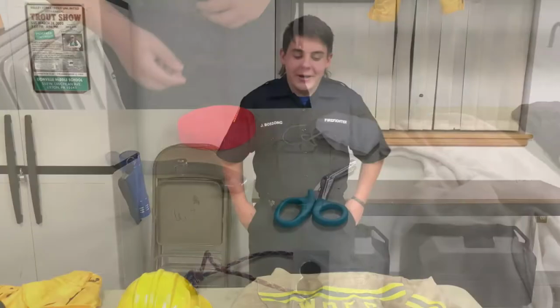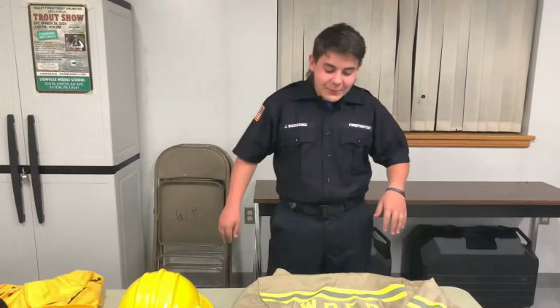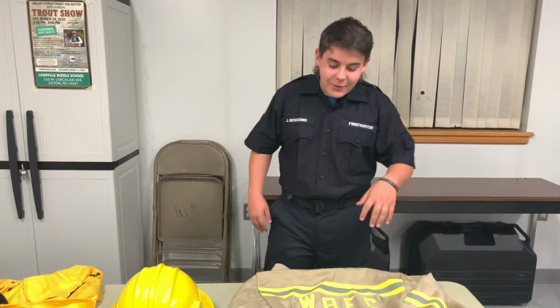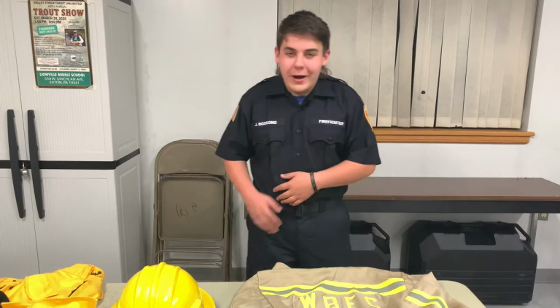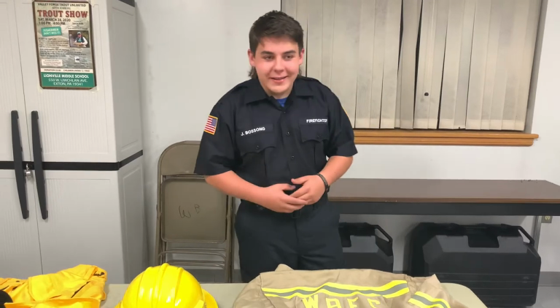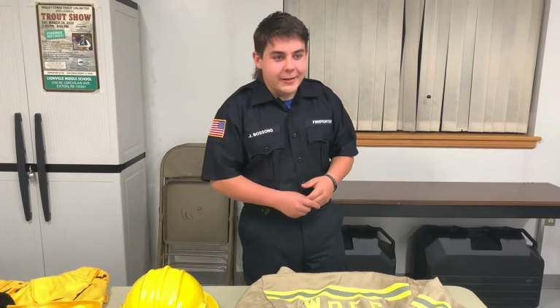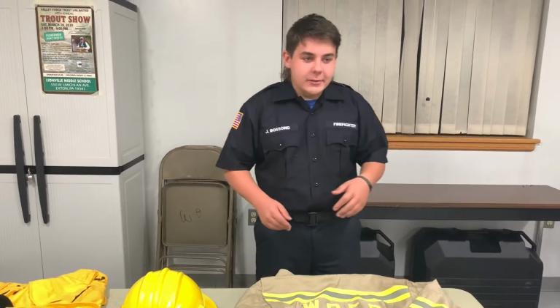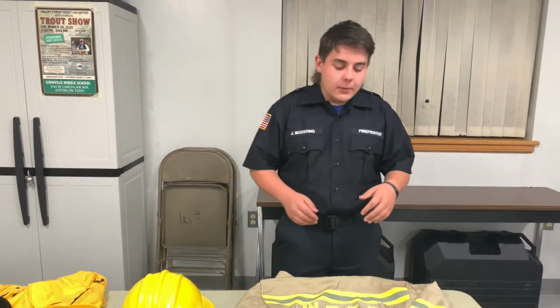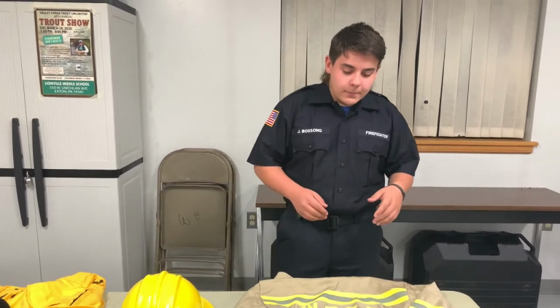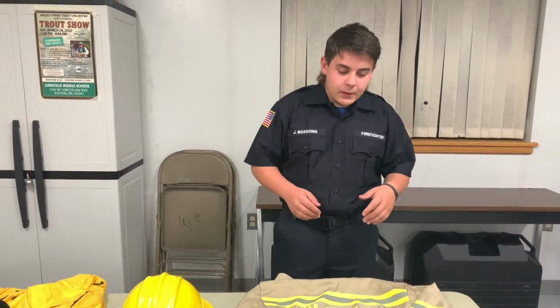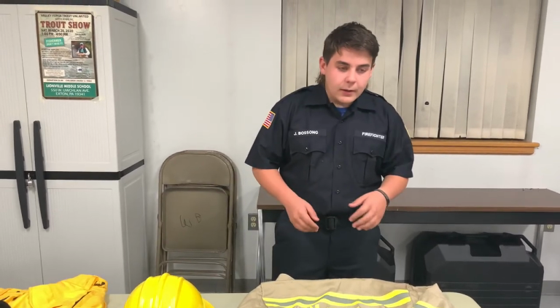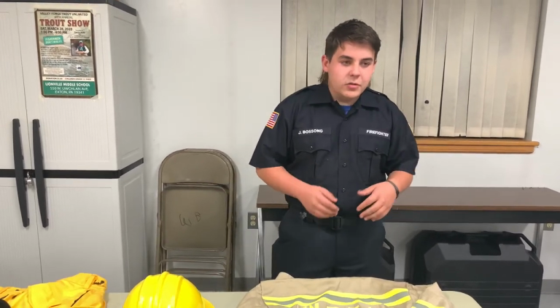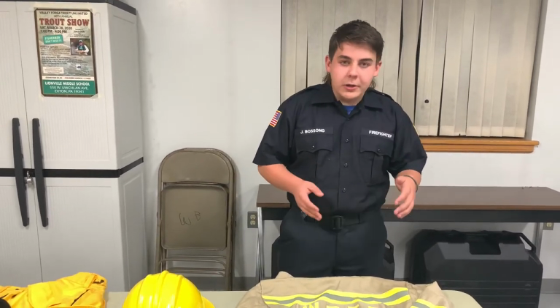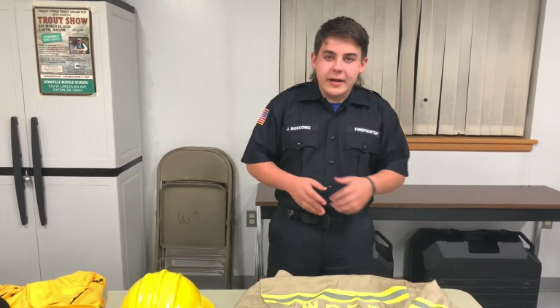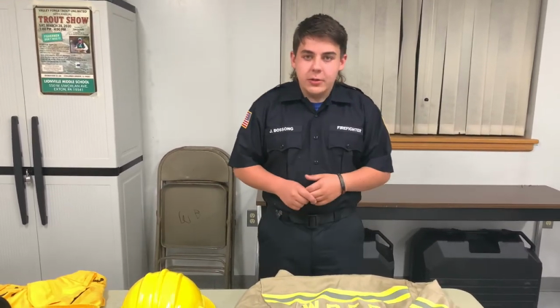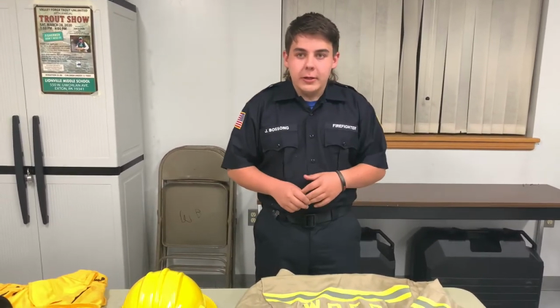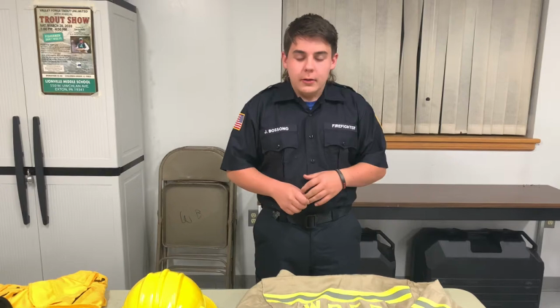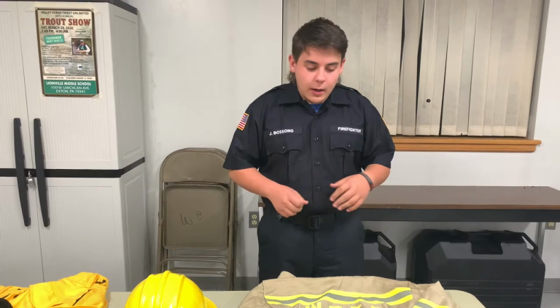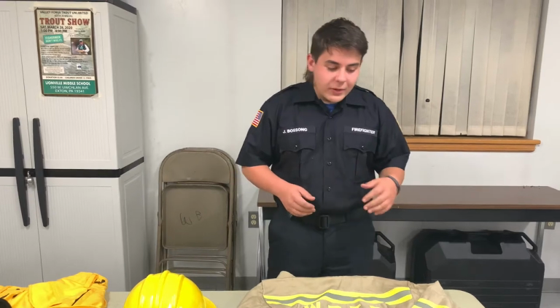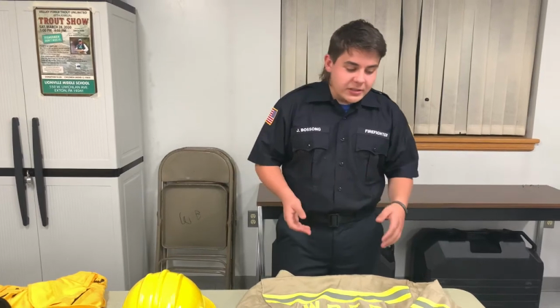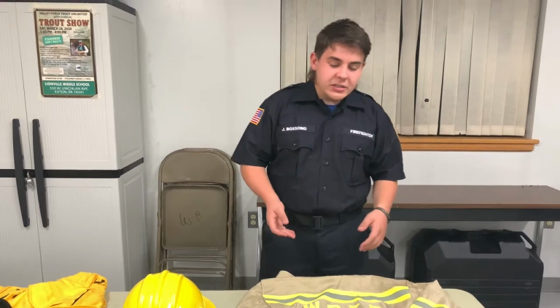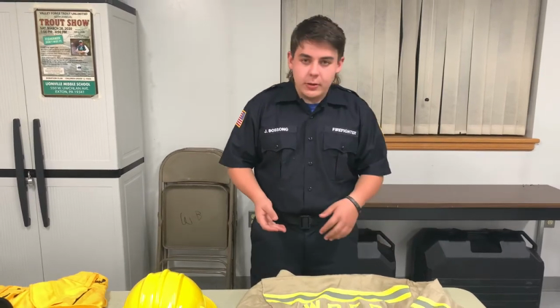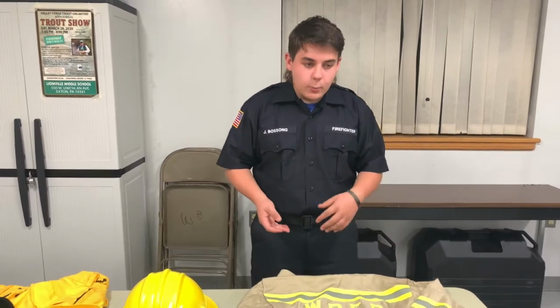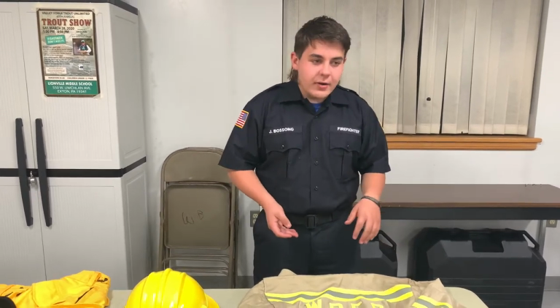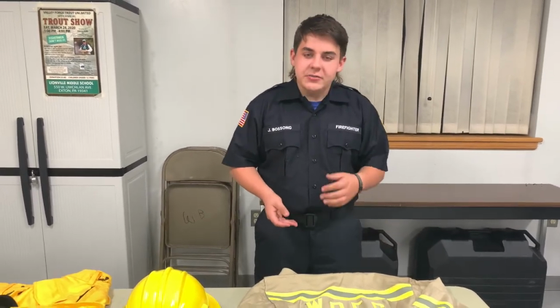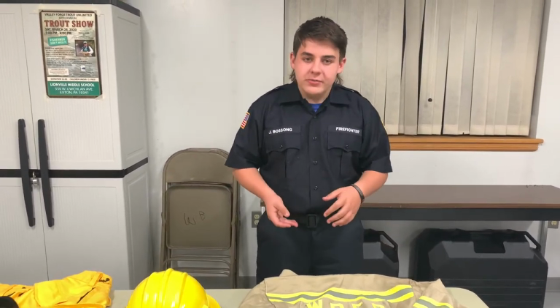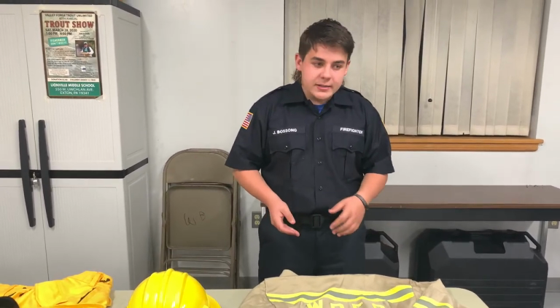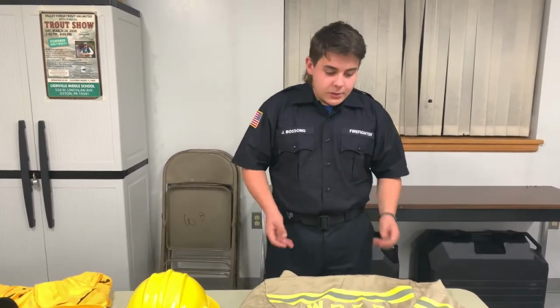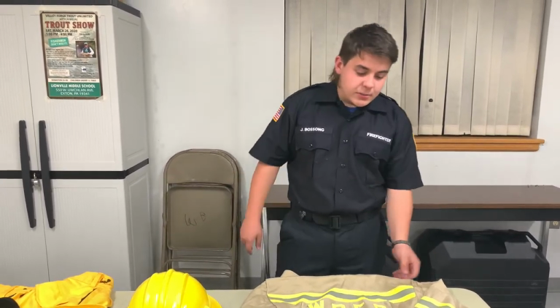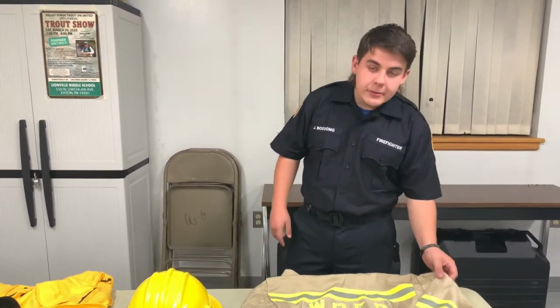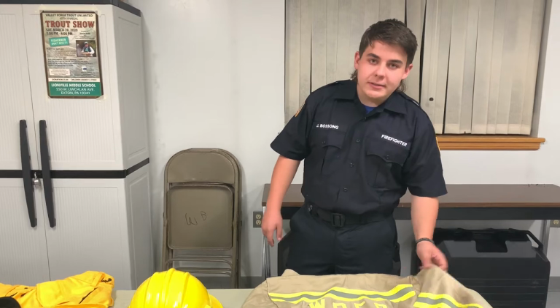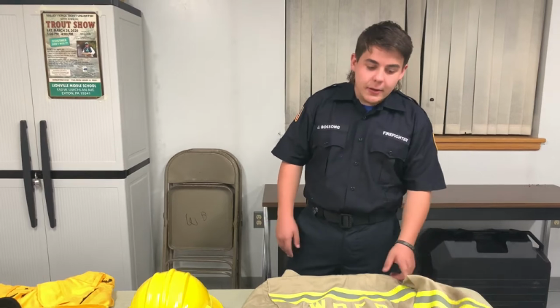Here we have our wildland gear. Unlike the bunker gear I showed you earlier, we use this for brush fires and forest fires because the material is a lot lighter.